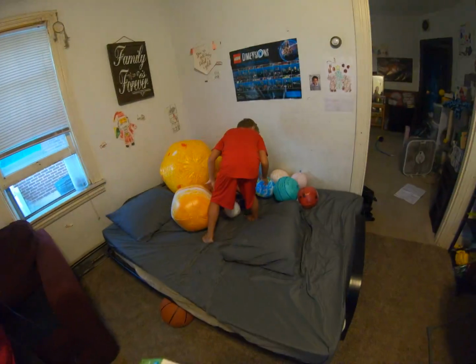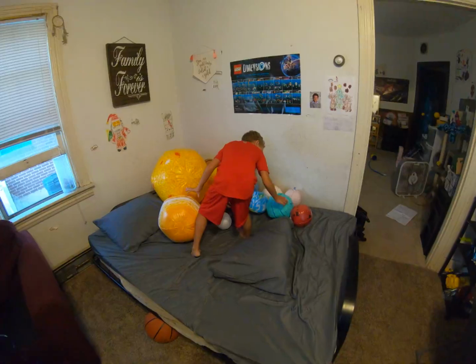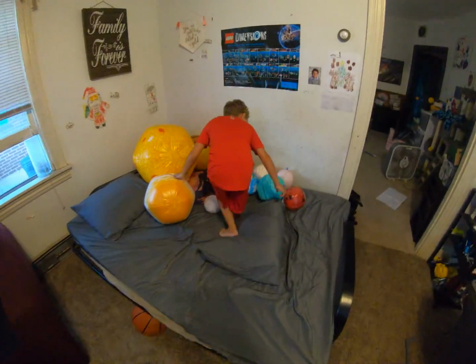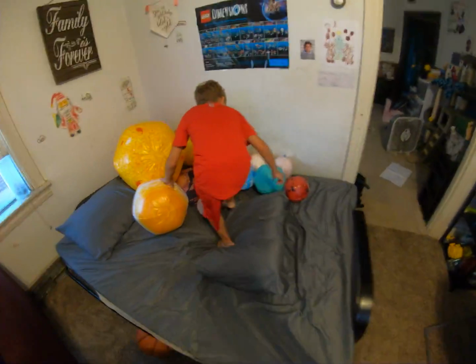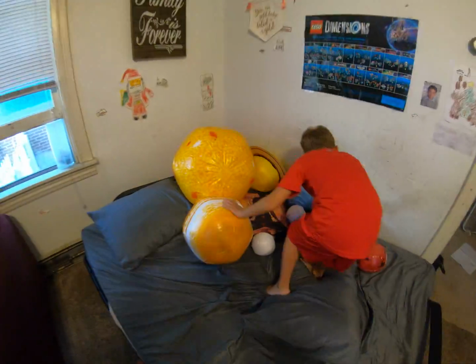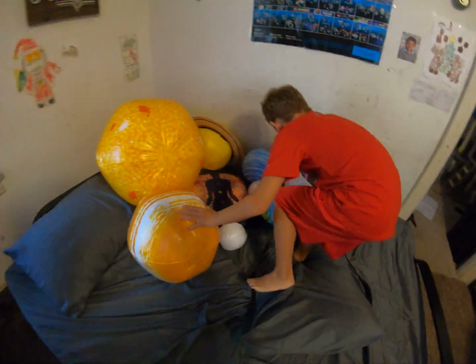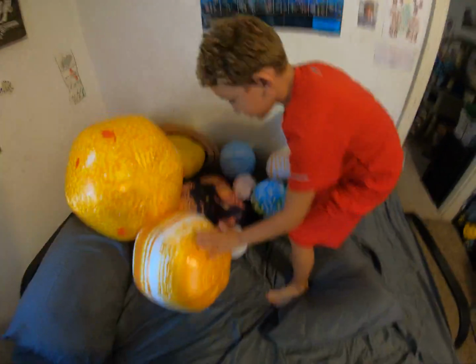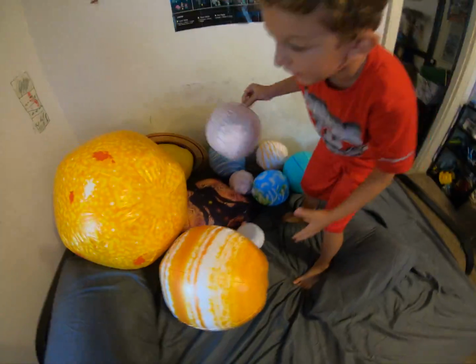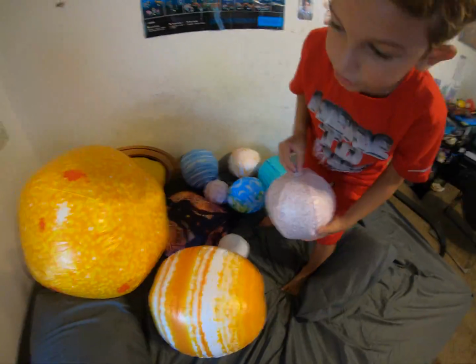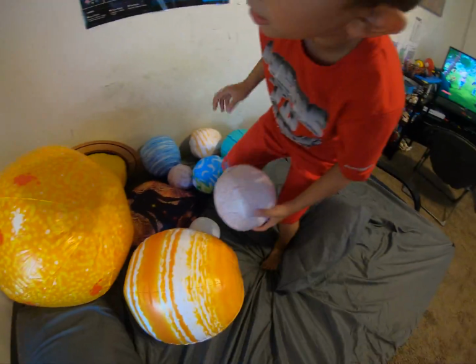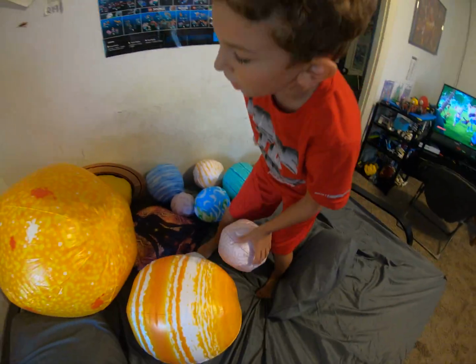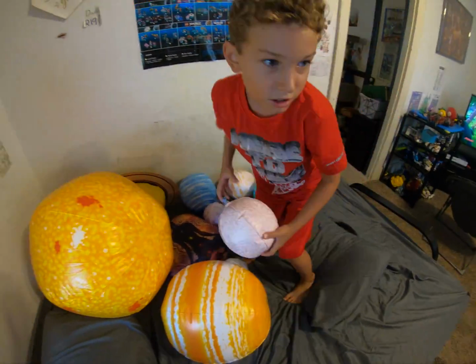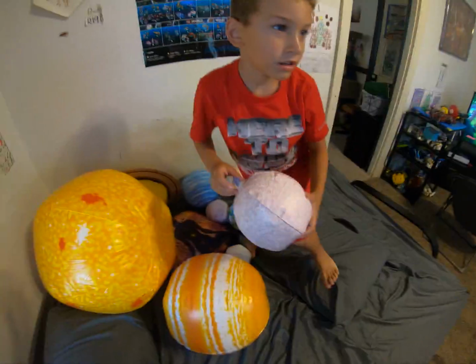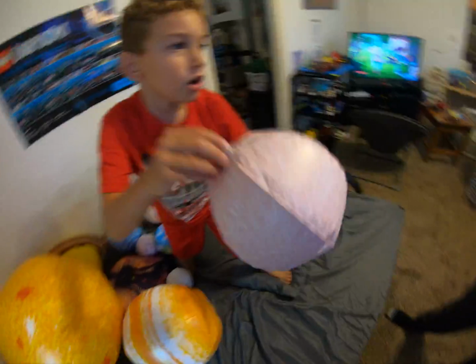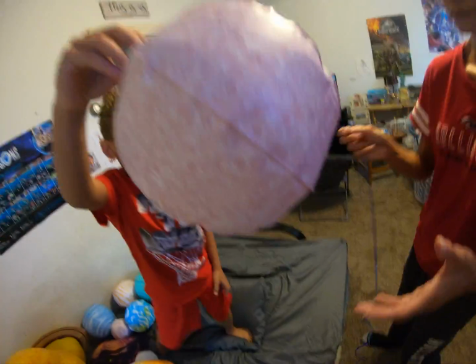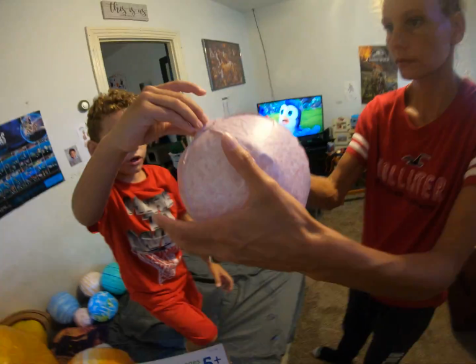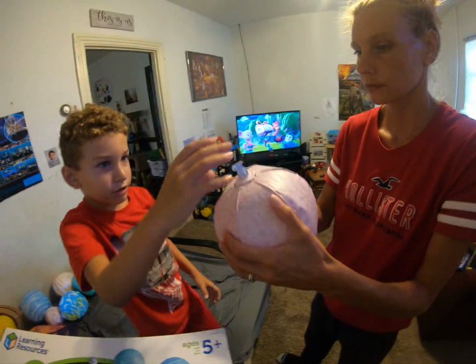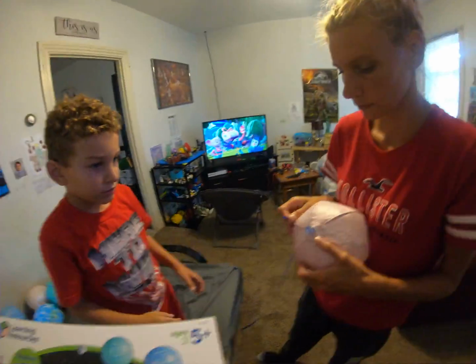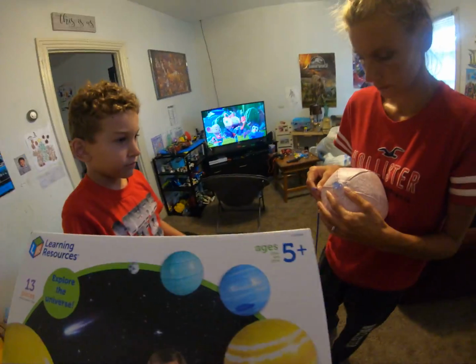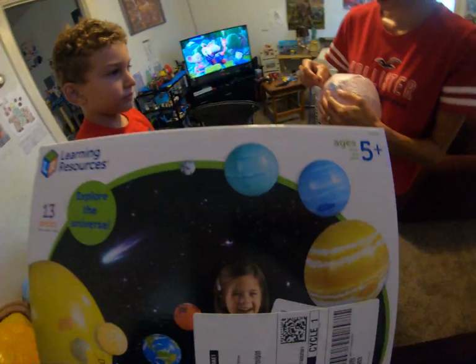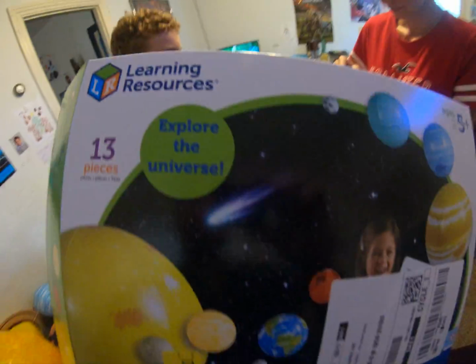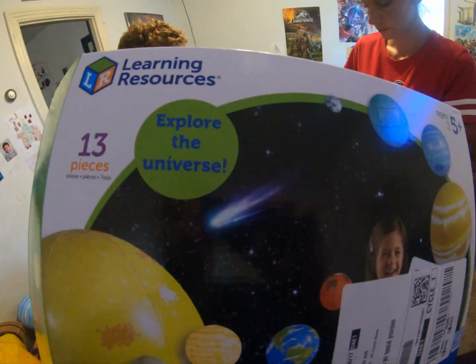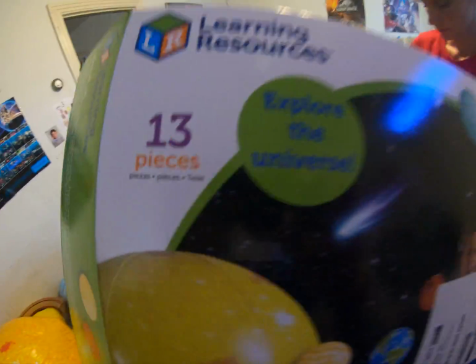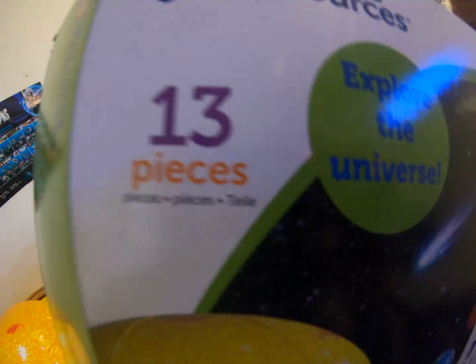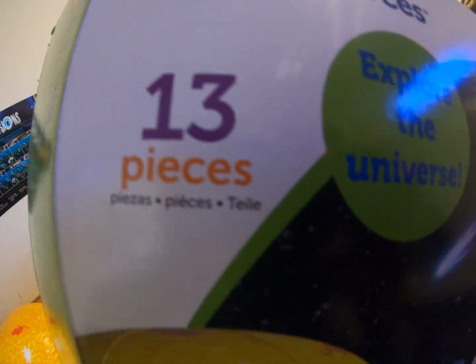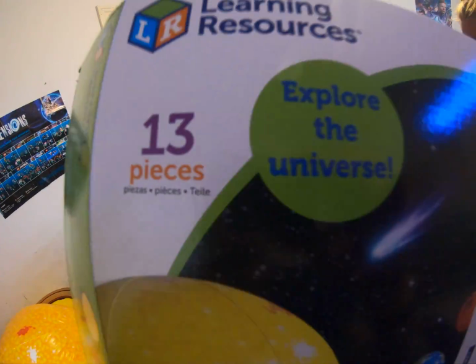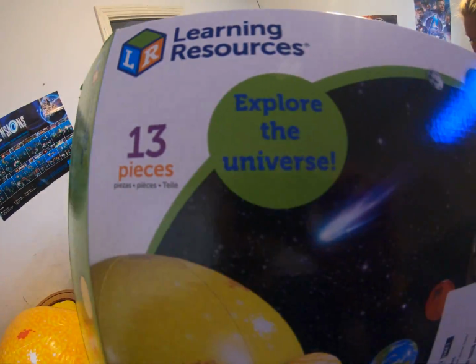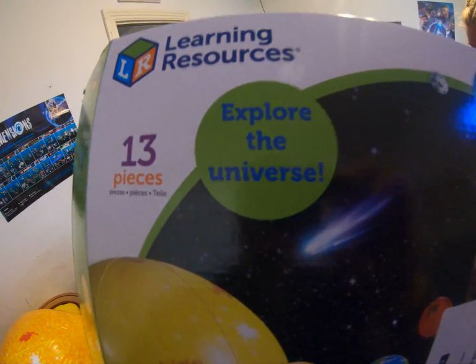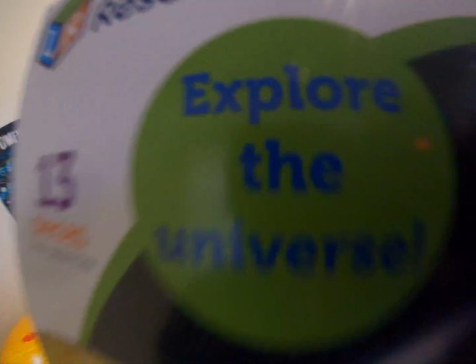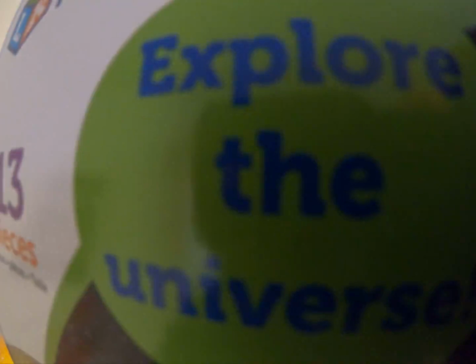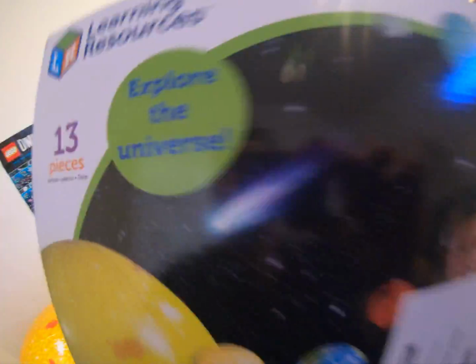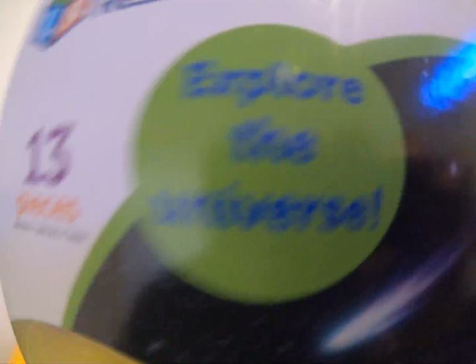Alright, we're gonna do Mercury, the smallest planet, you see. We got a bunch. We got Mercury — there's Mercury. We're also hanging them up. There's 13 pieces. You get to explore the universe.